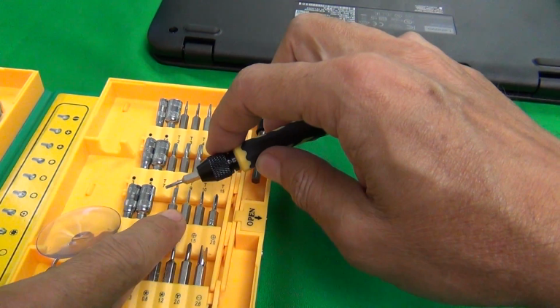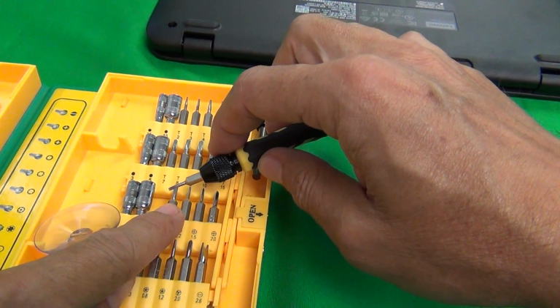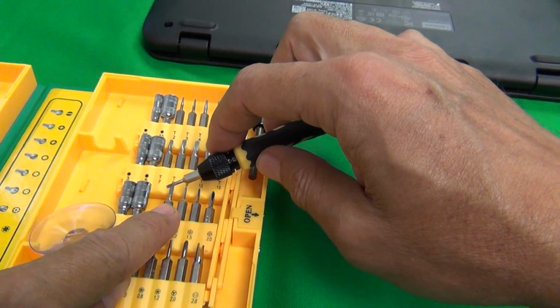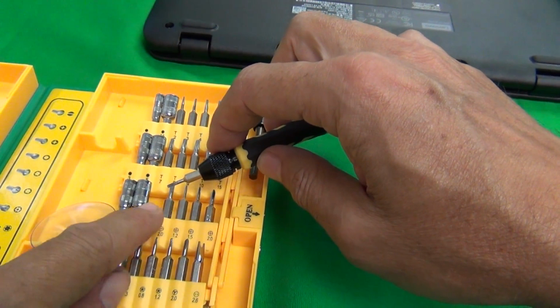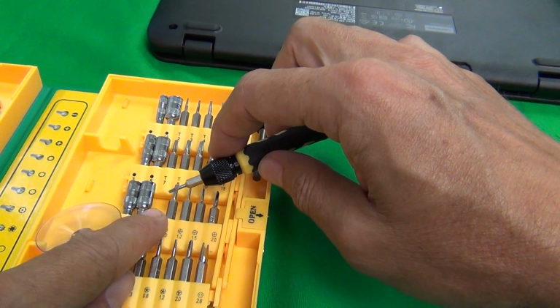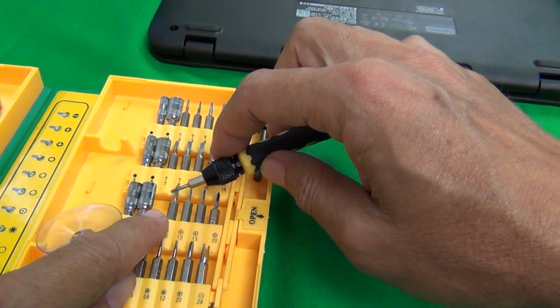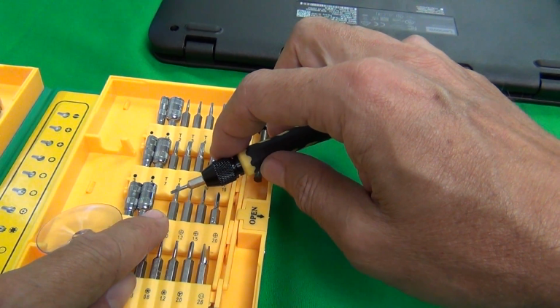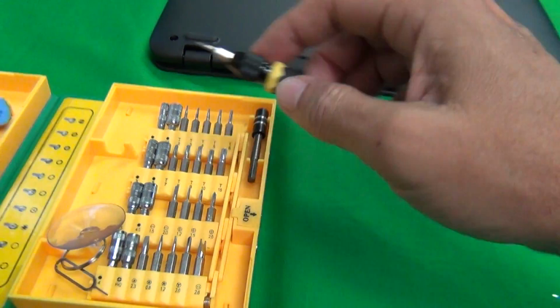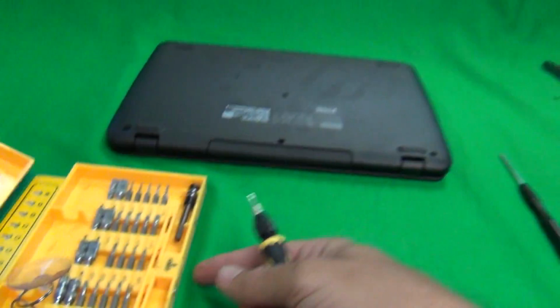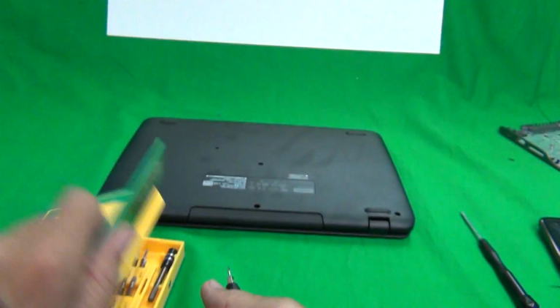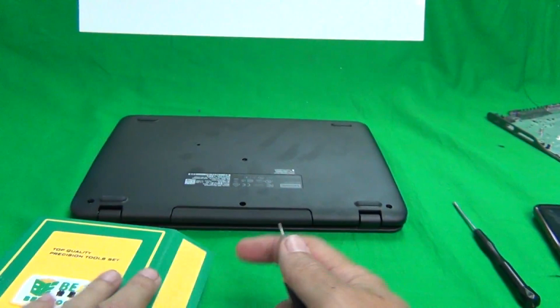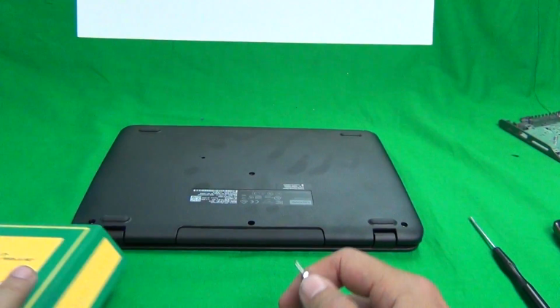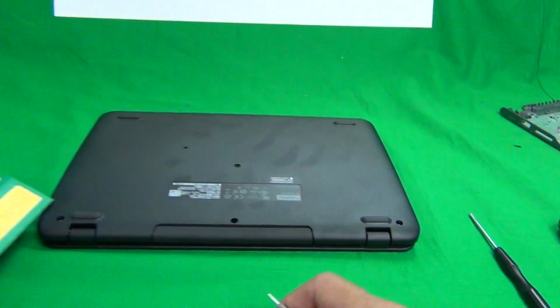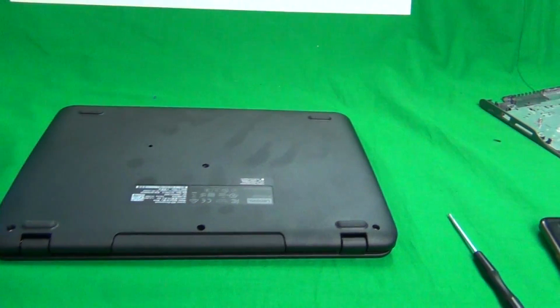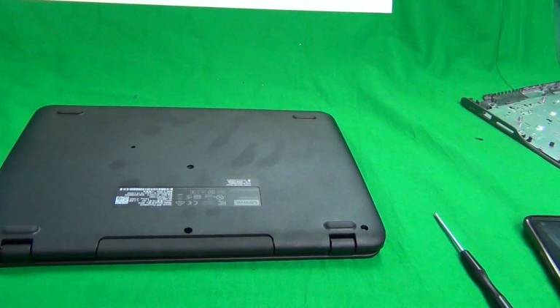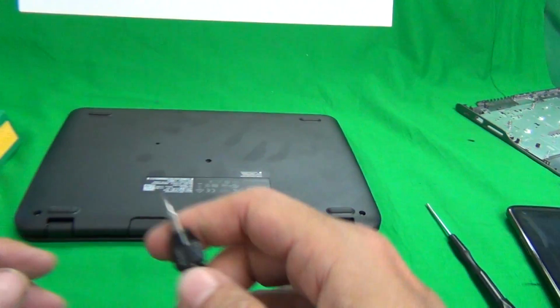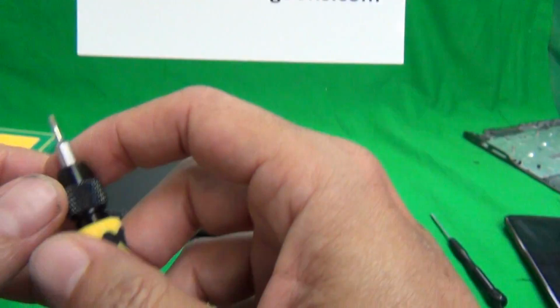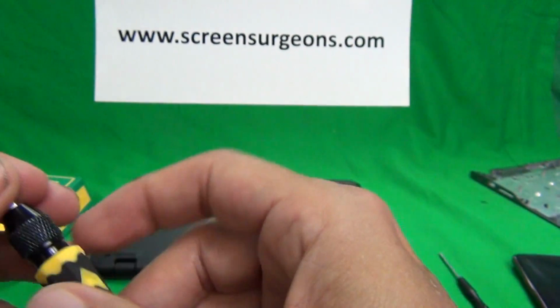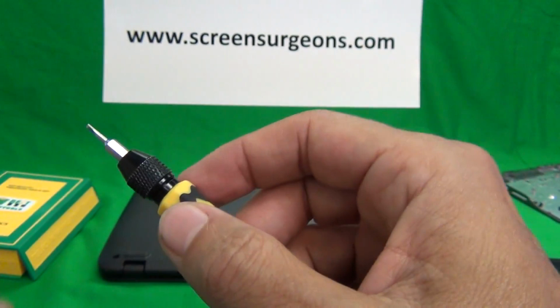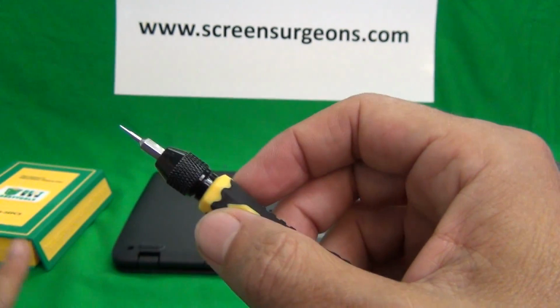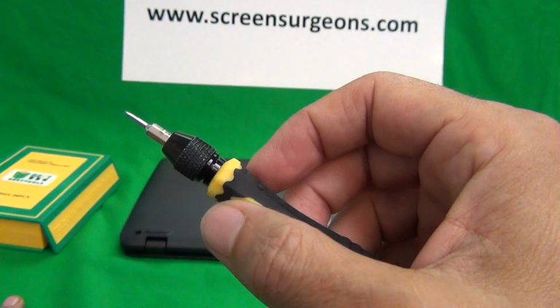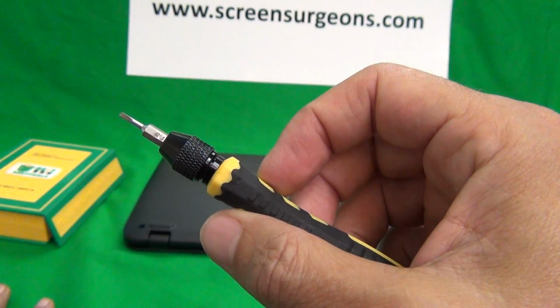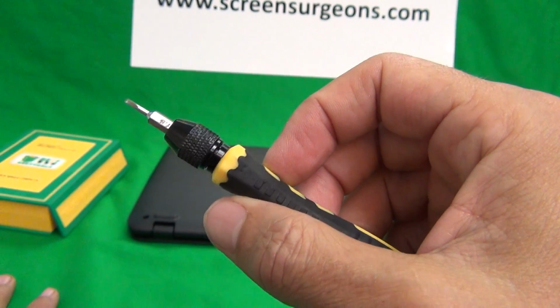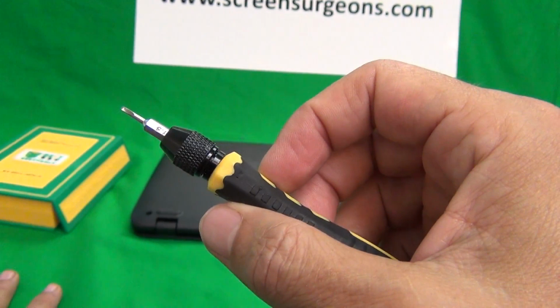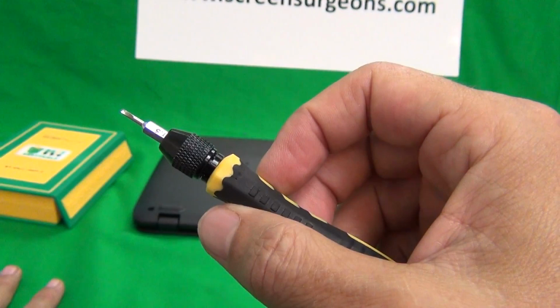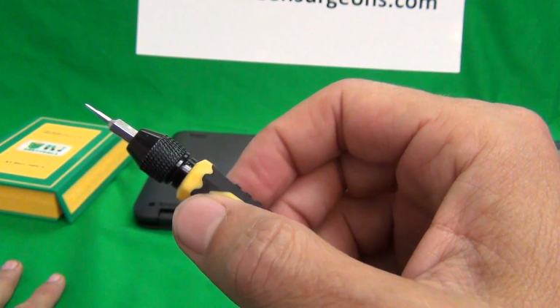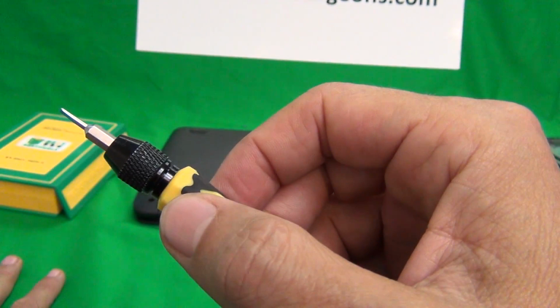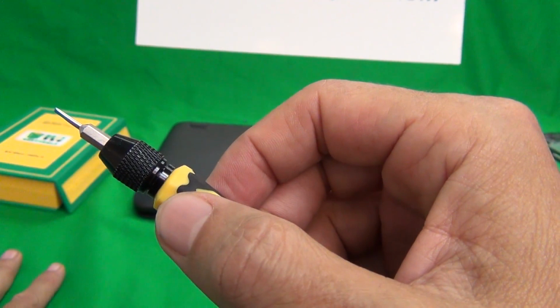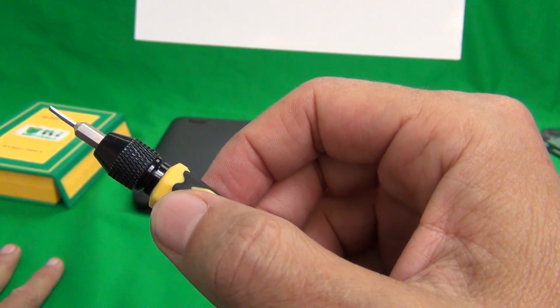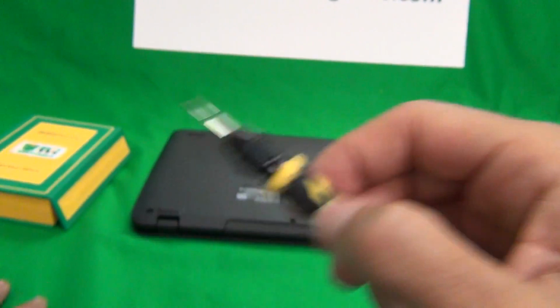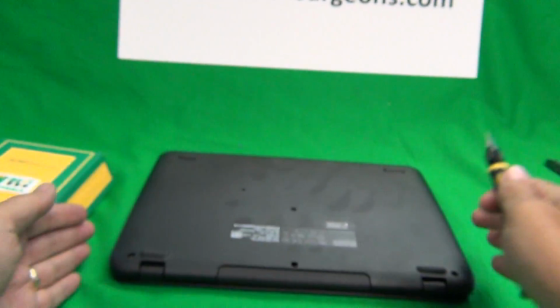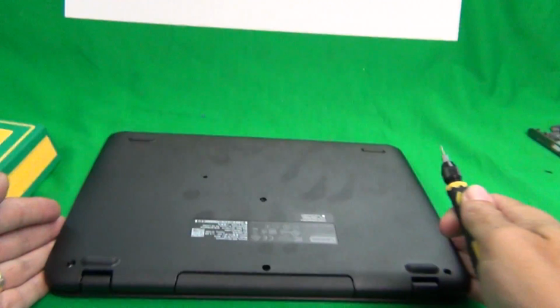There's a 2mm flathead bit and a 1.5mm bit. You don't have to buy our tool kit — all you have to do is find a flathead screwdriver with a 1.5mm bit. I'll show you.